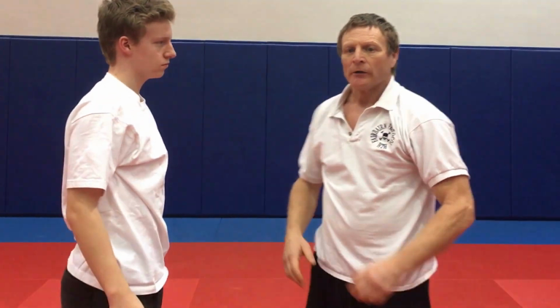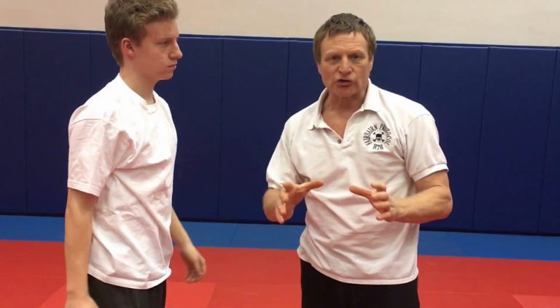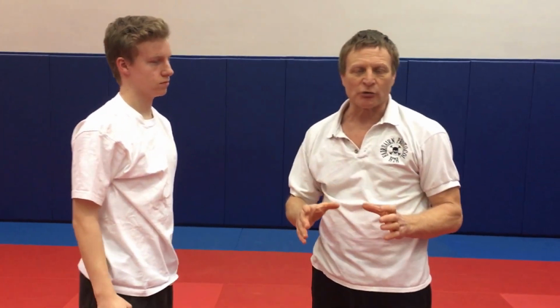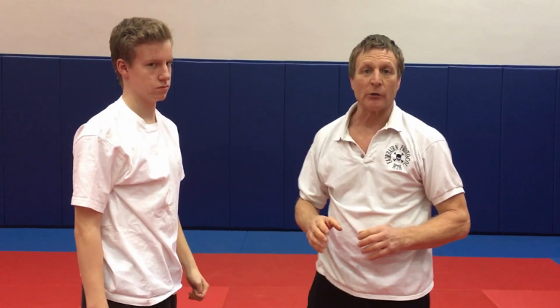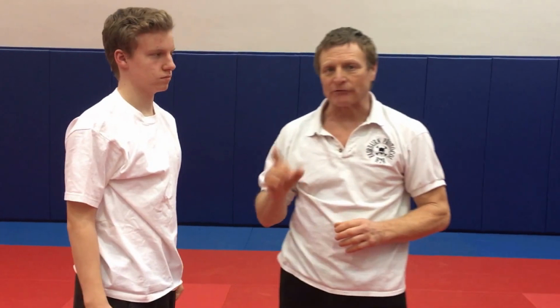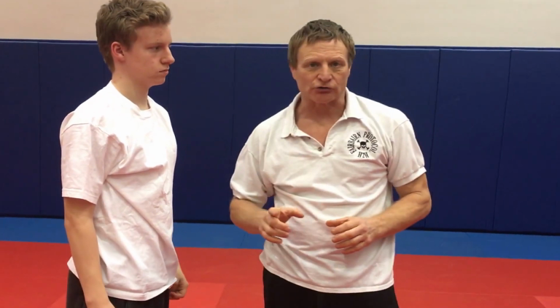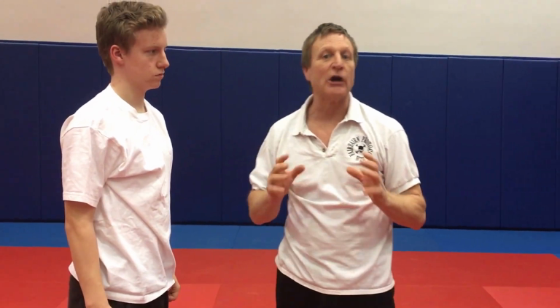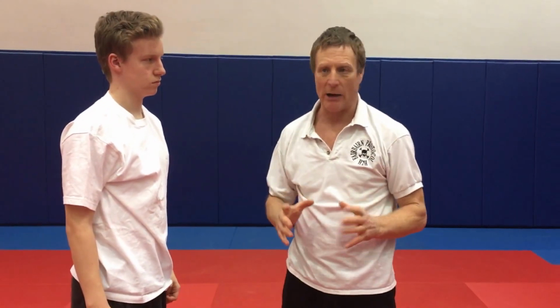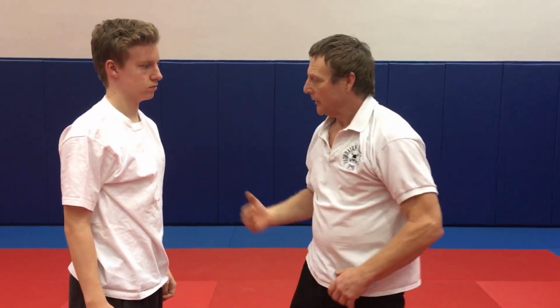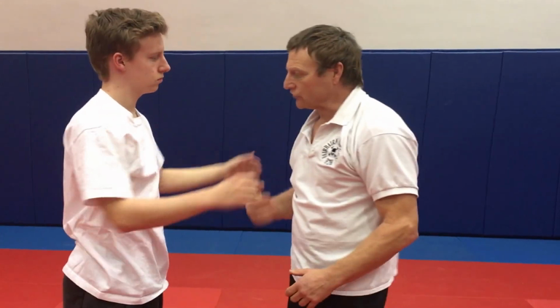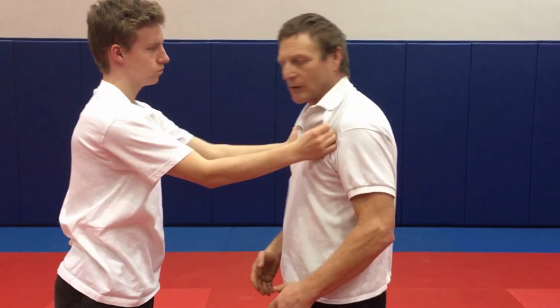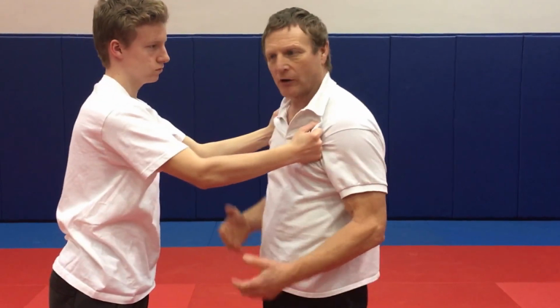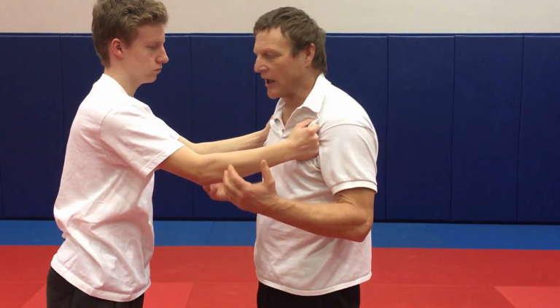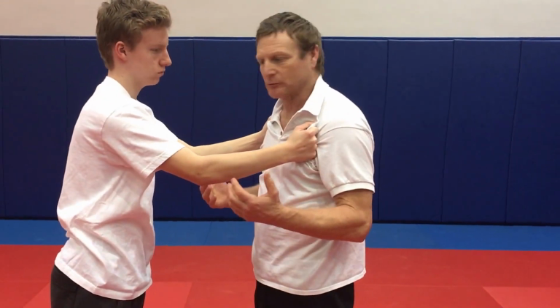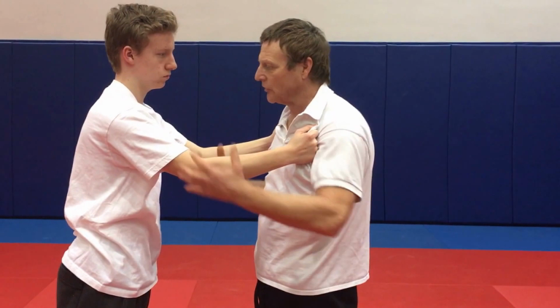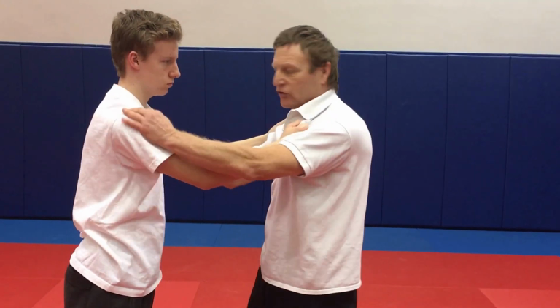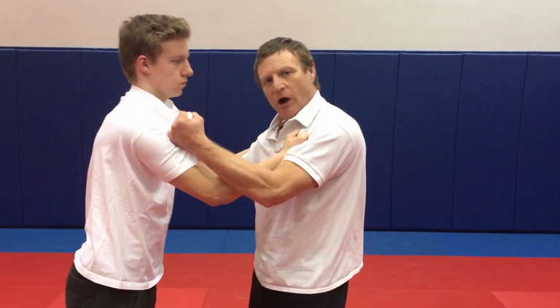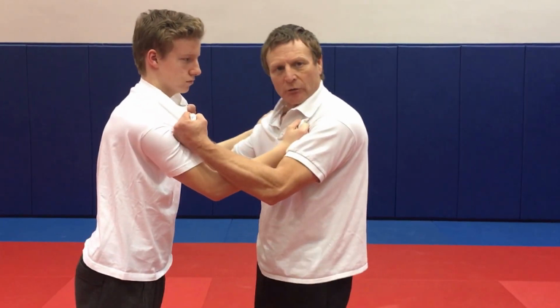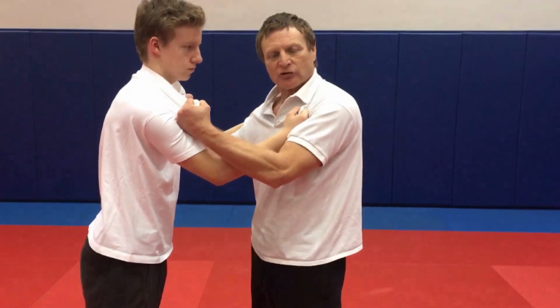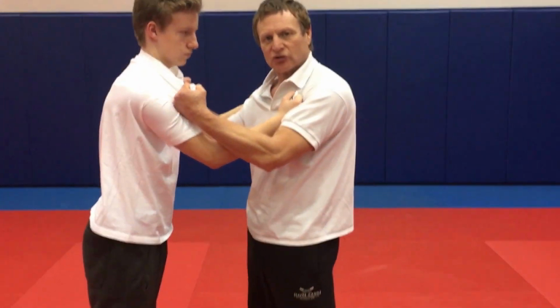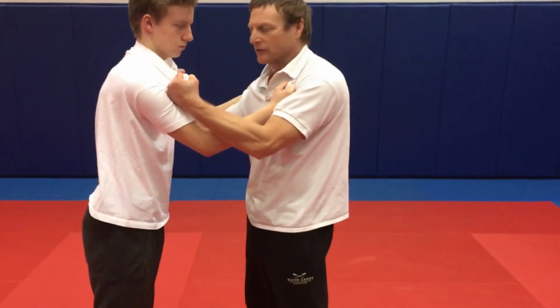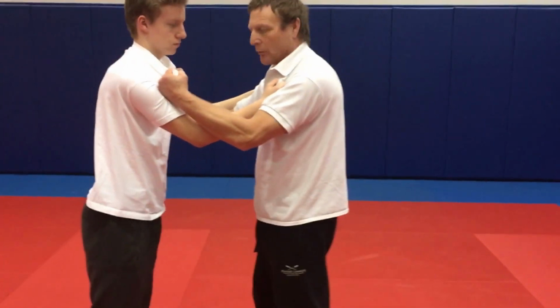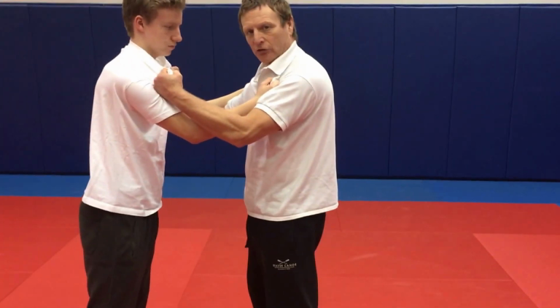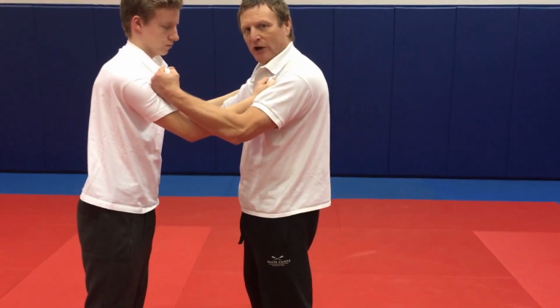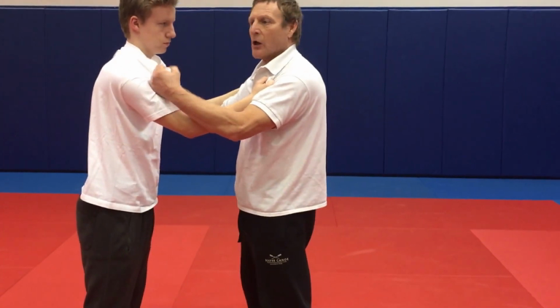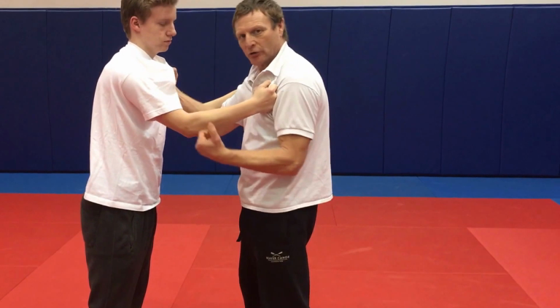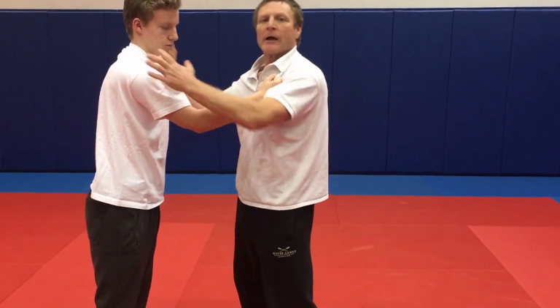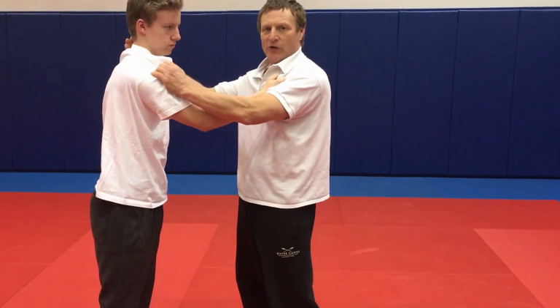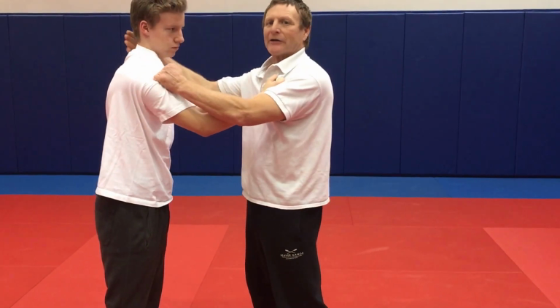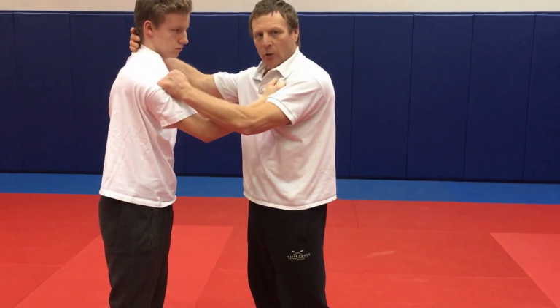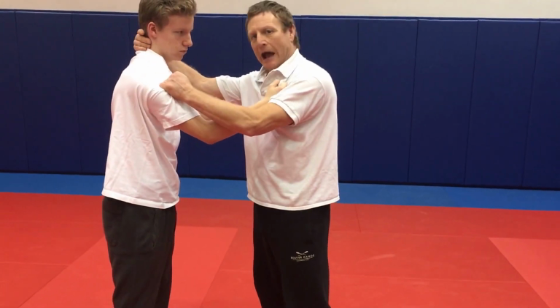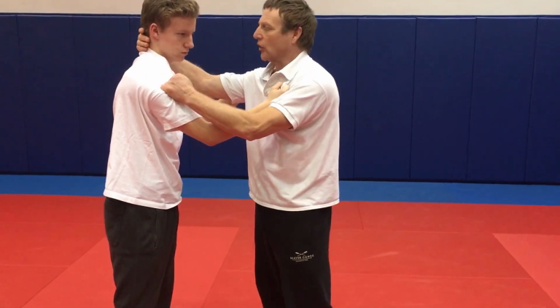This is a situation where instead of a single strike, you're dealing with a double grab. In this case you're grabbed from the front in that standard aggressive position, and this is very often a responsive position to that. We'll do this as a follow-up — a follow-through to get out of that grab.